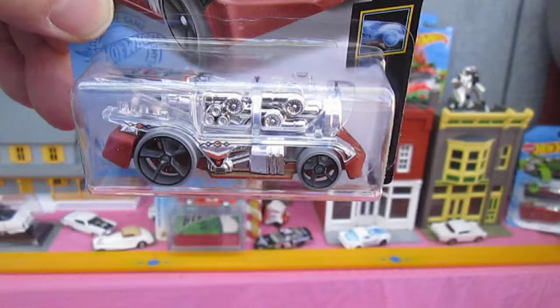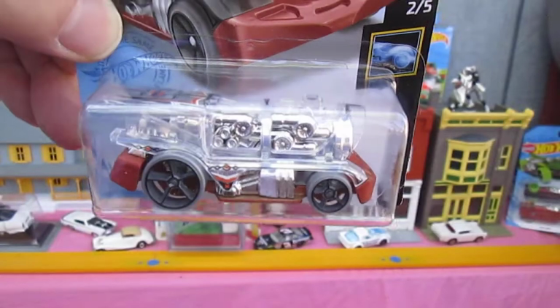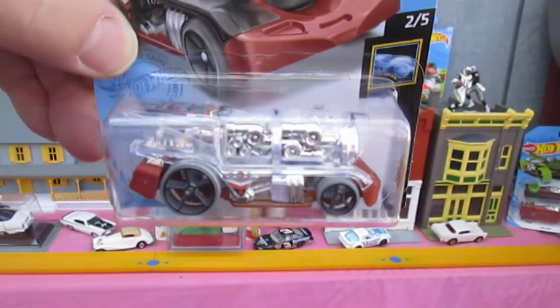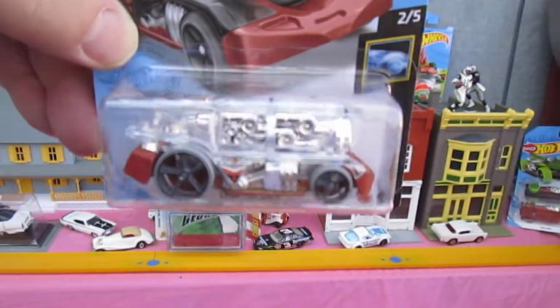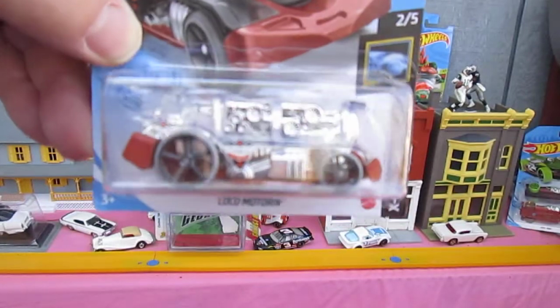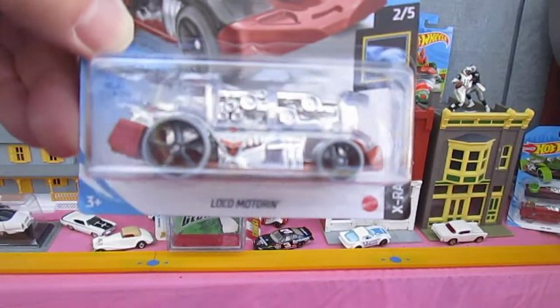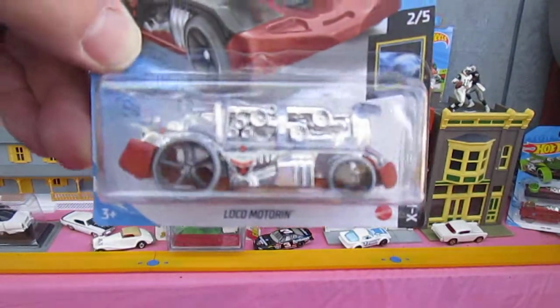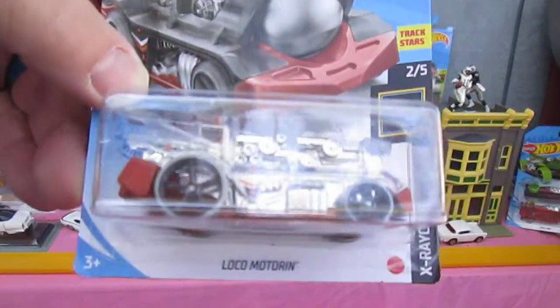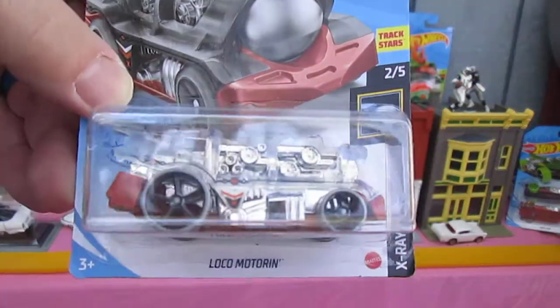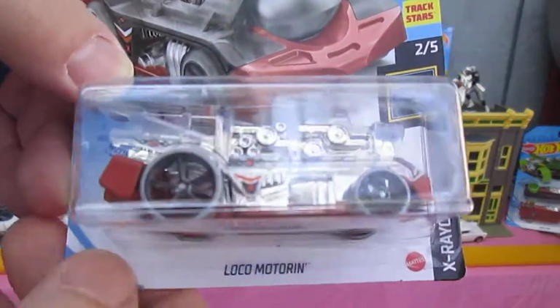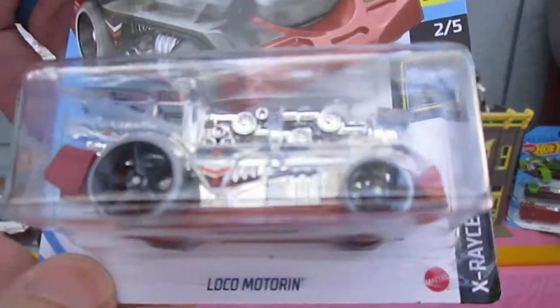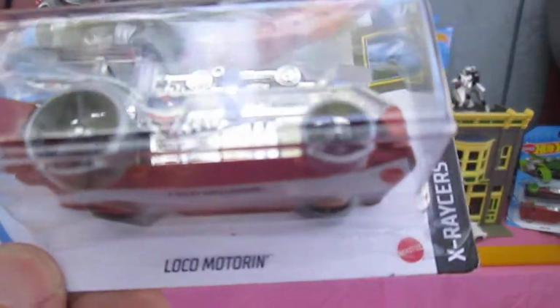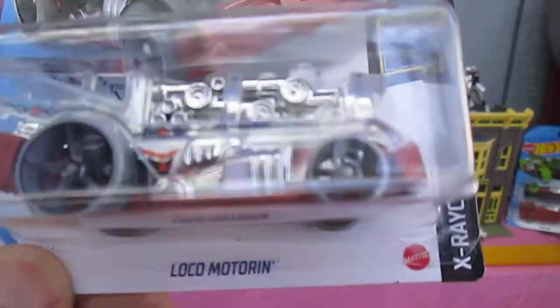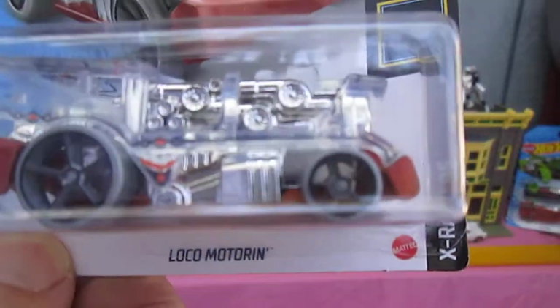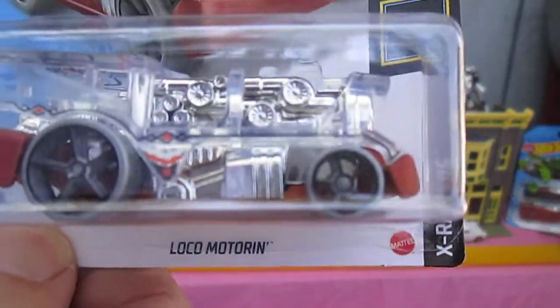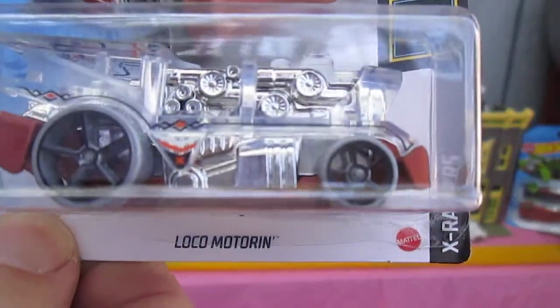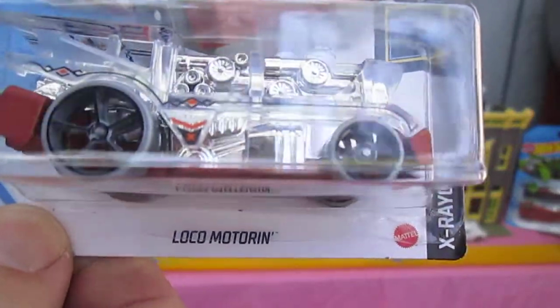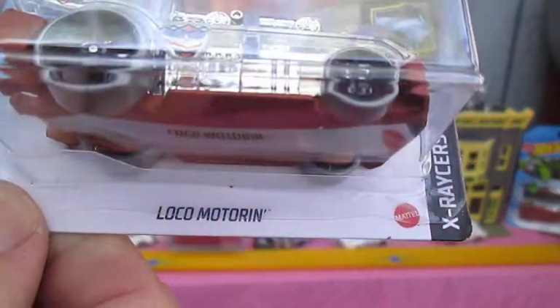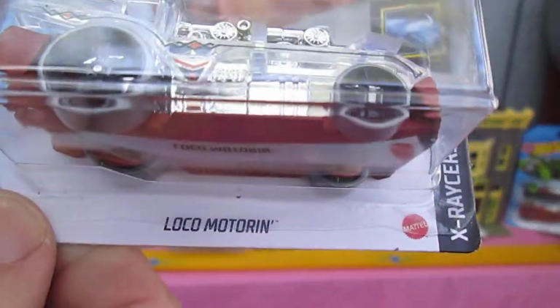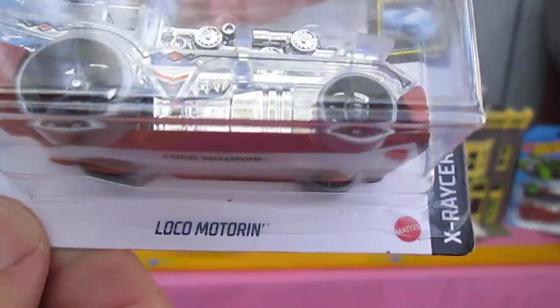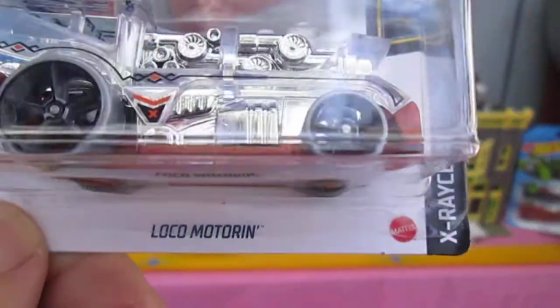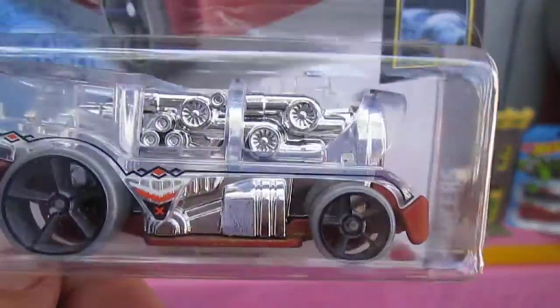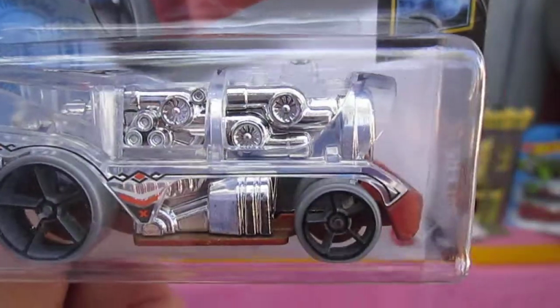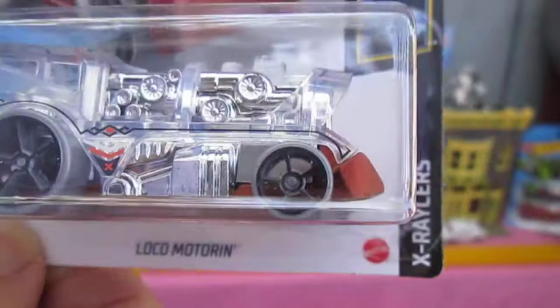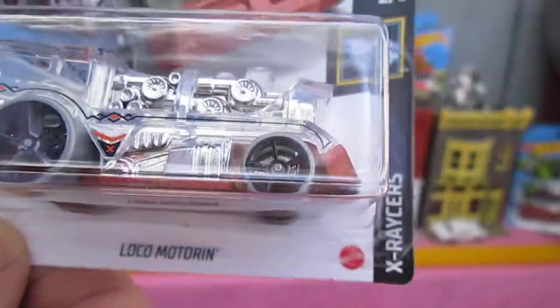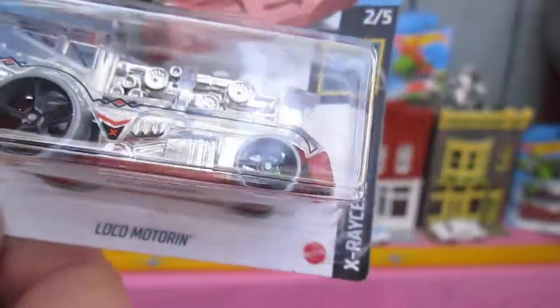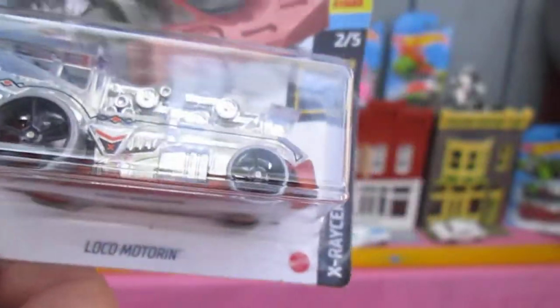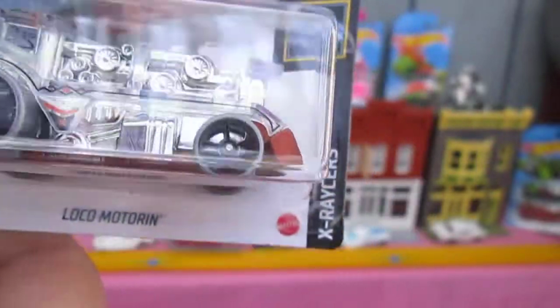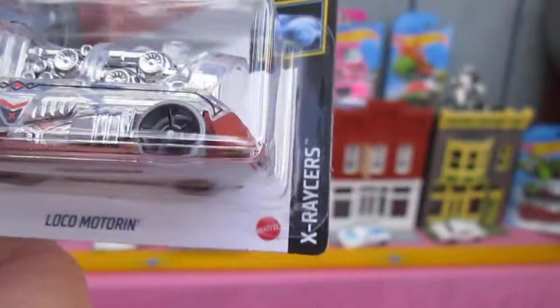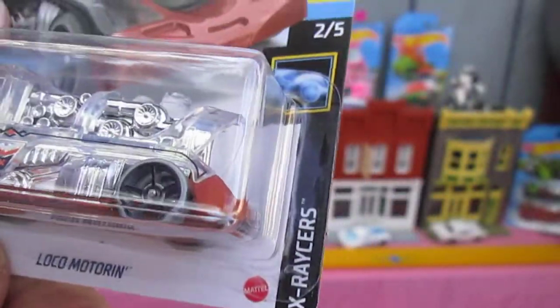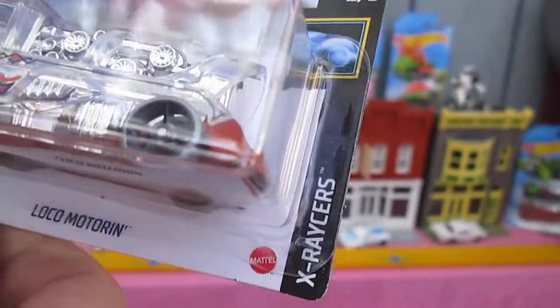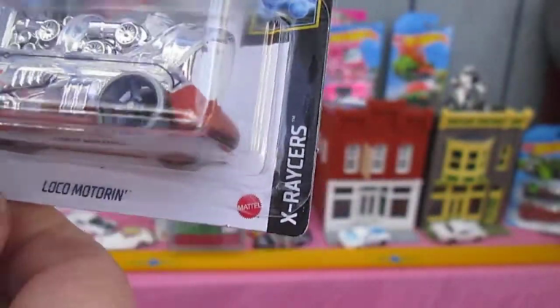Hello and welcome back to Timmy's 10 again for an unboxing of a 2021 Hot Wheels. Today we have the Loco Motorin and I'm here with my son Sampson. What's up Sam? What's up dad? Not too much.